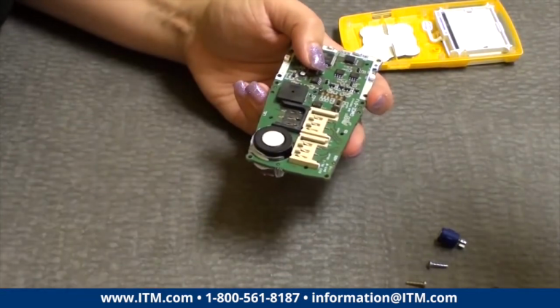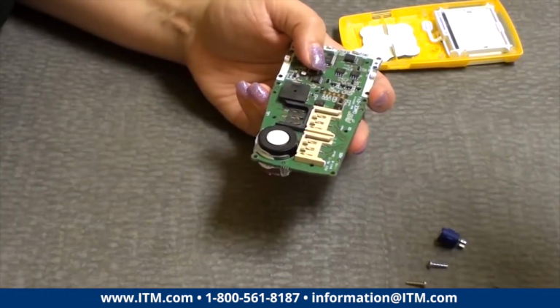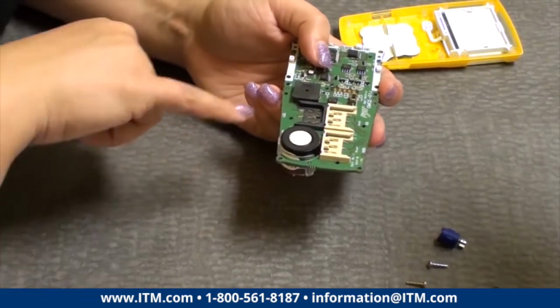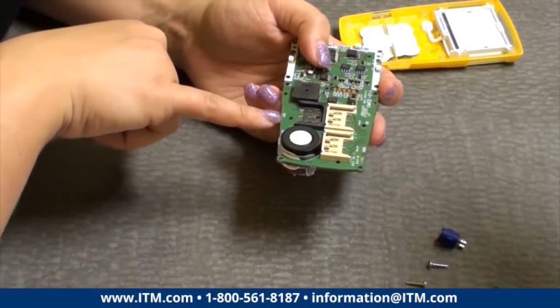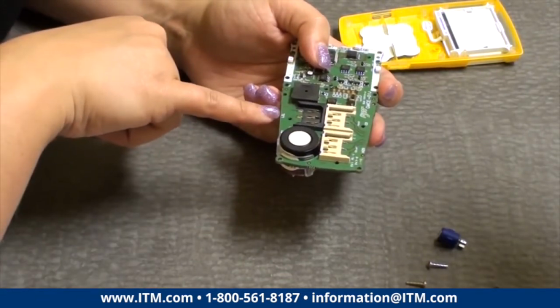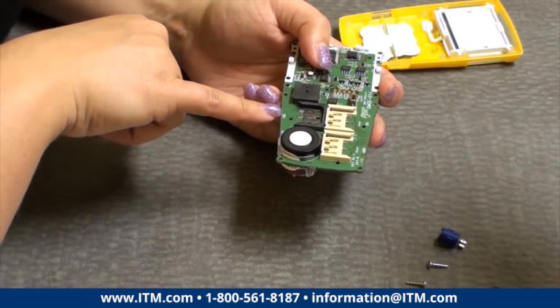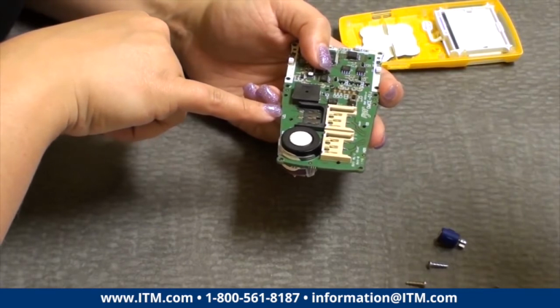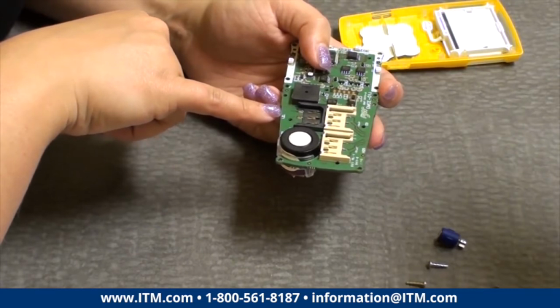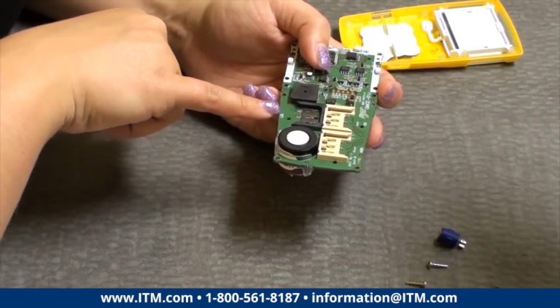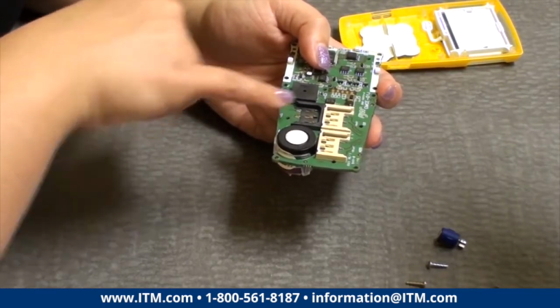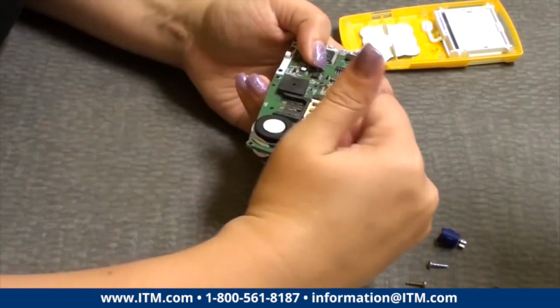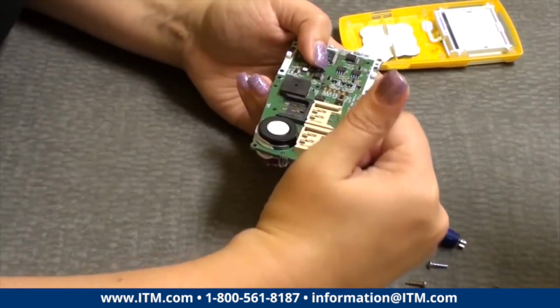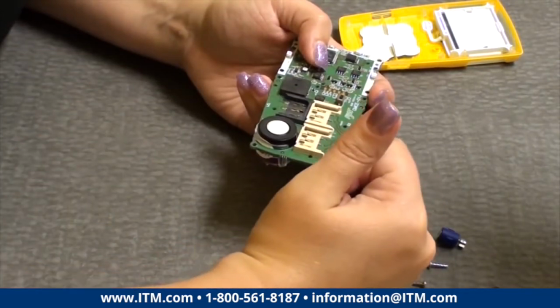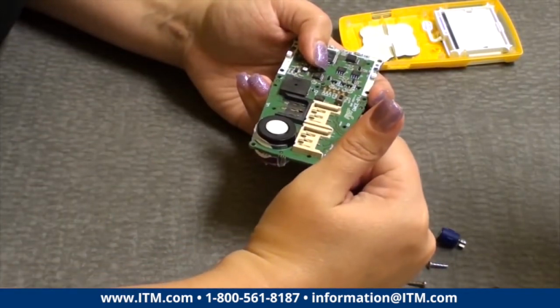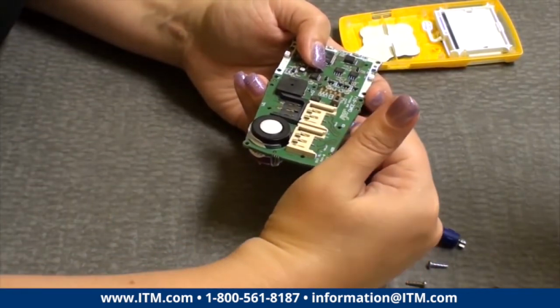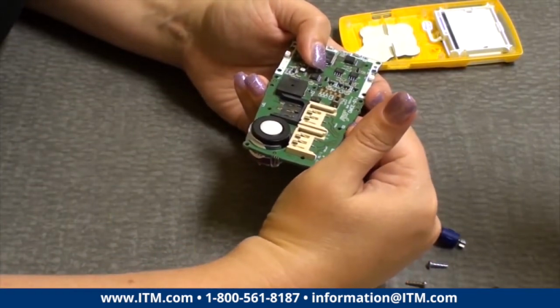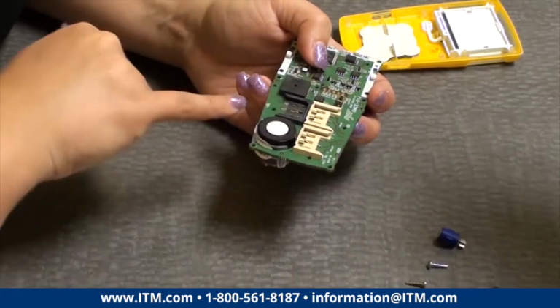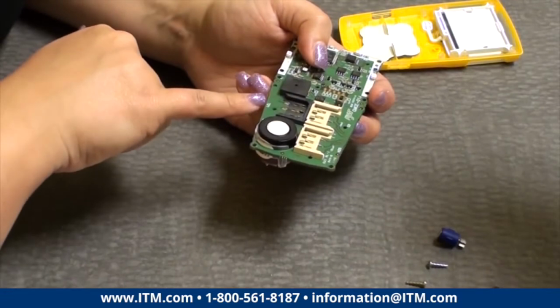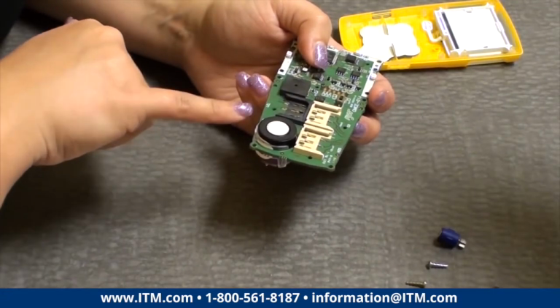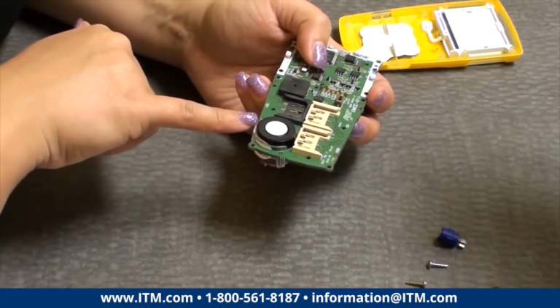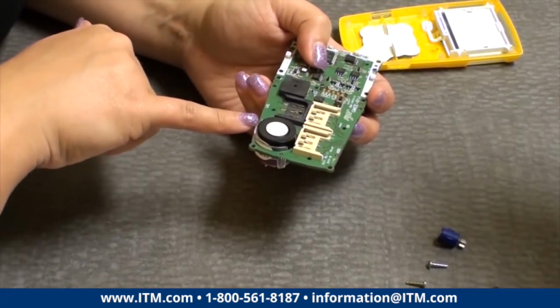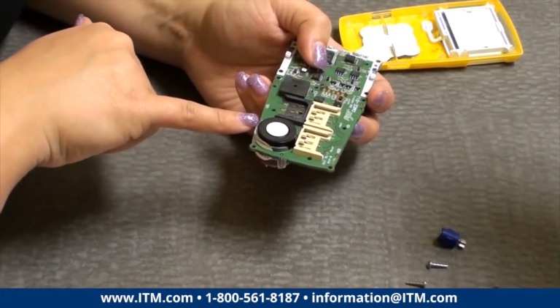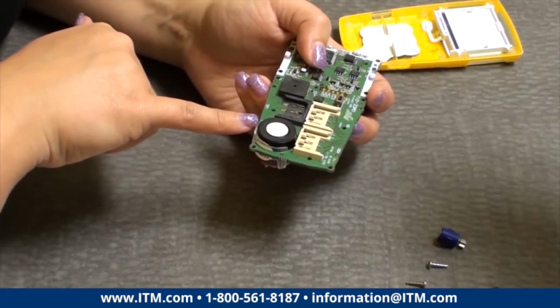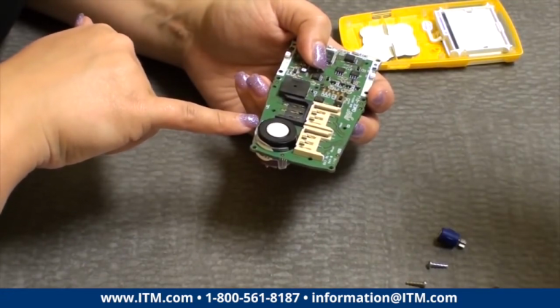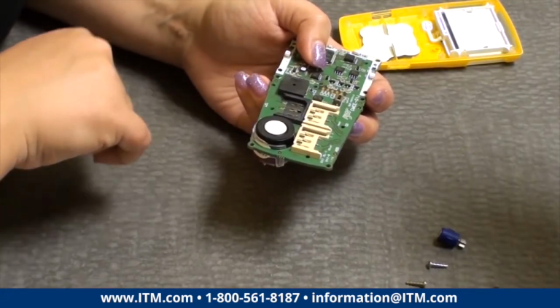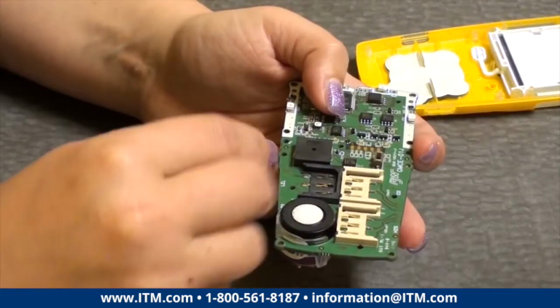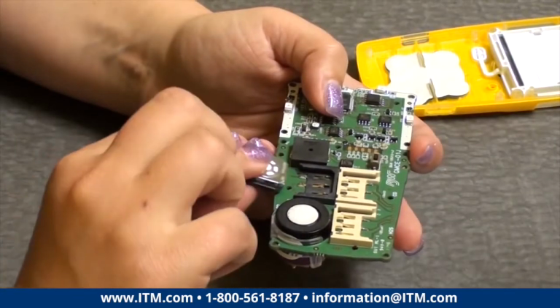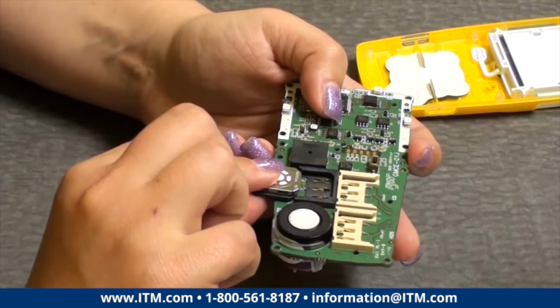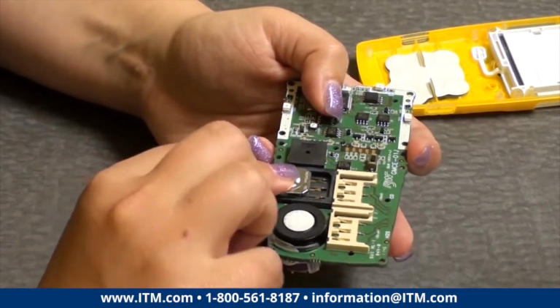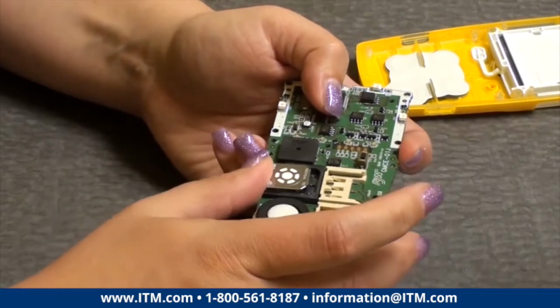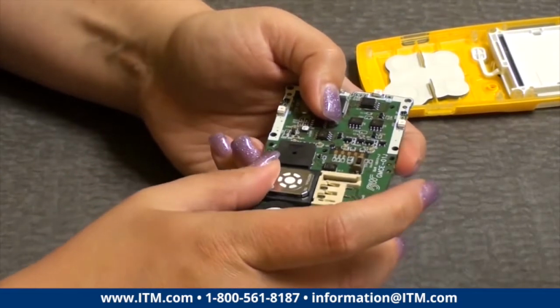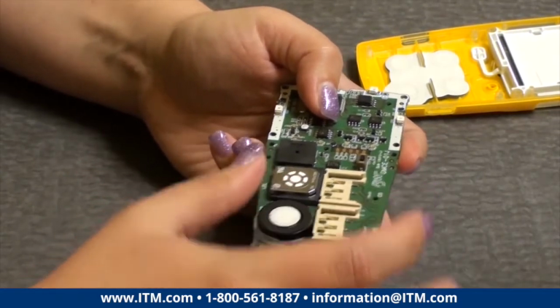One other thing to note is the PCB board is marked with the sensor positions, so it'll tell you where the H2S, CO, LEL, and O2 sensors go. Then just slide them back in from the side.